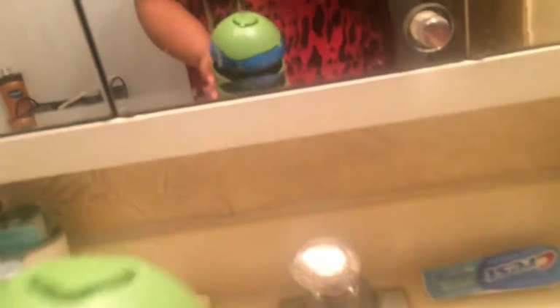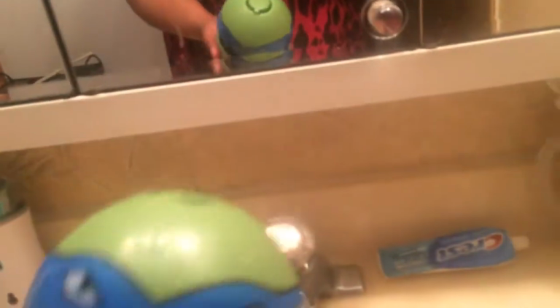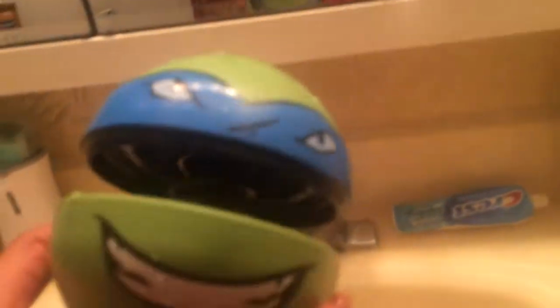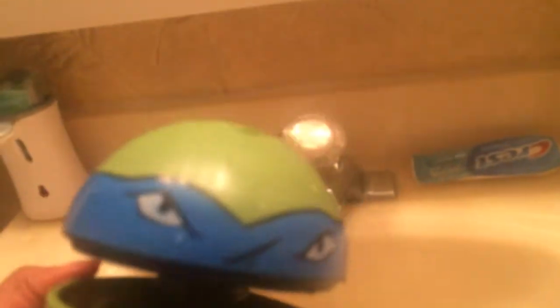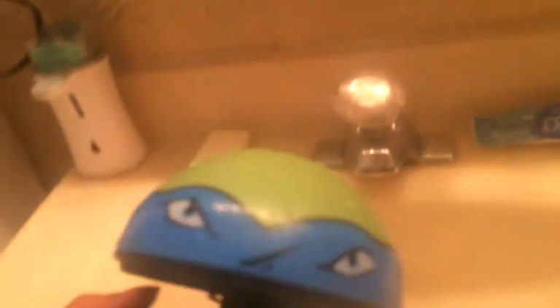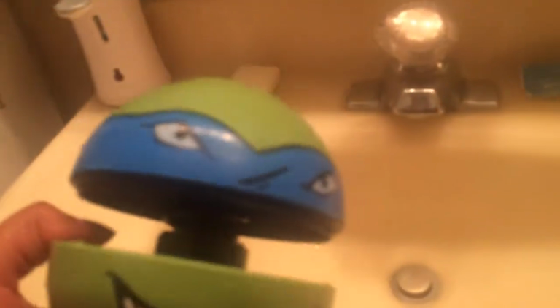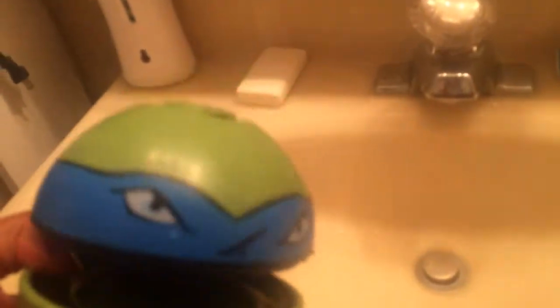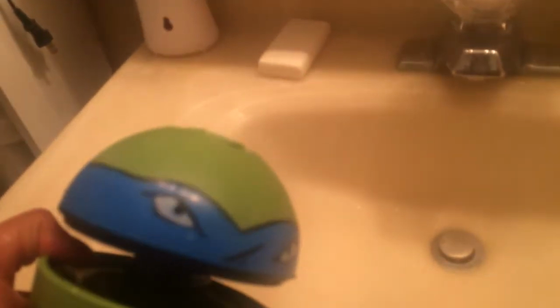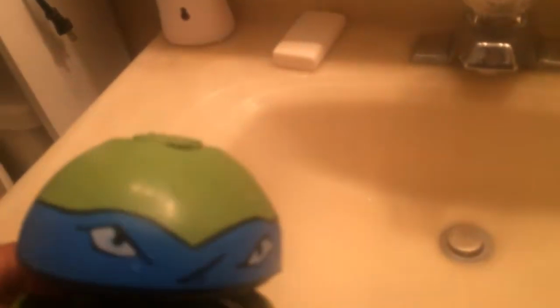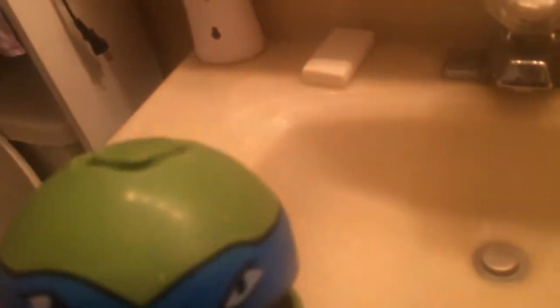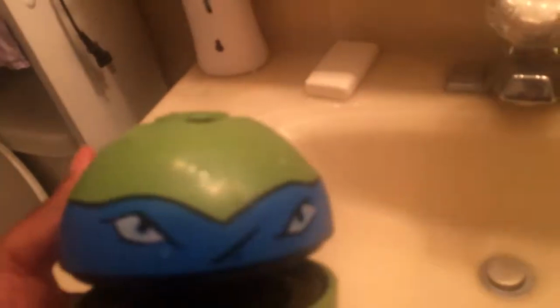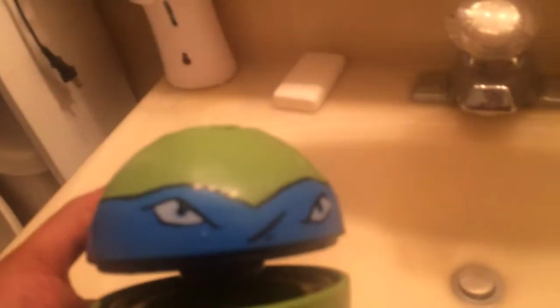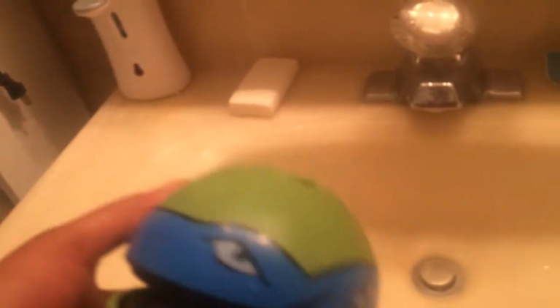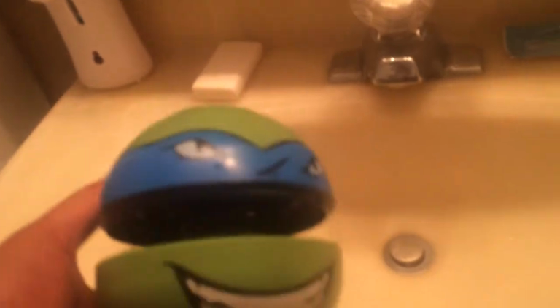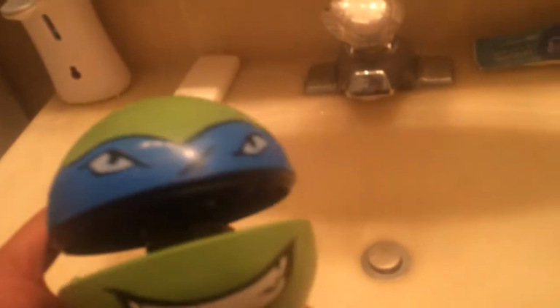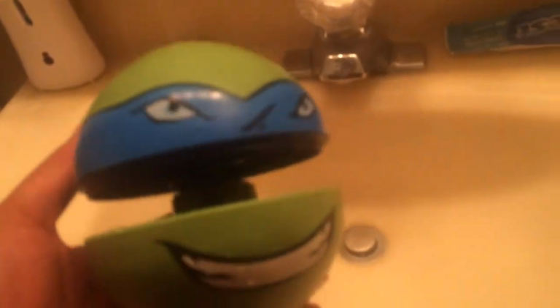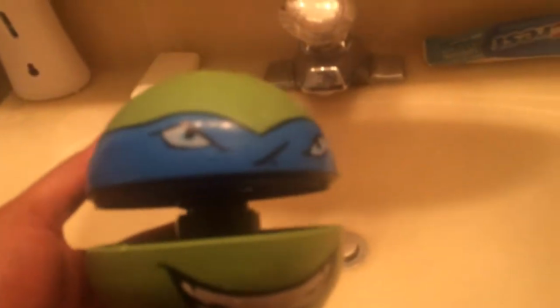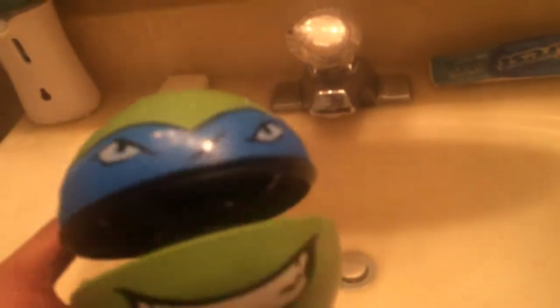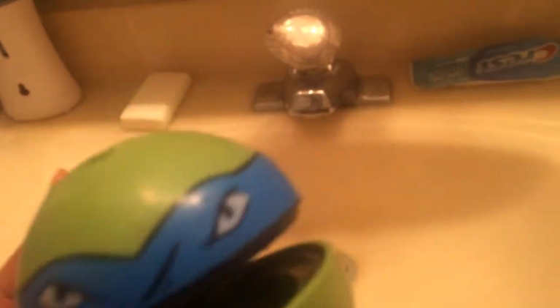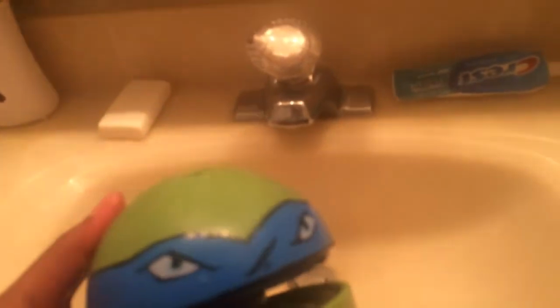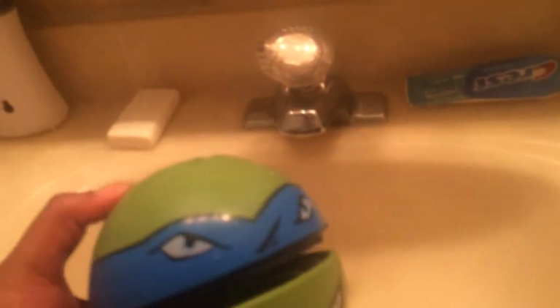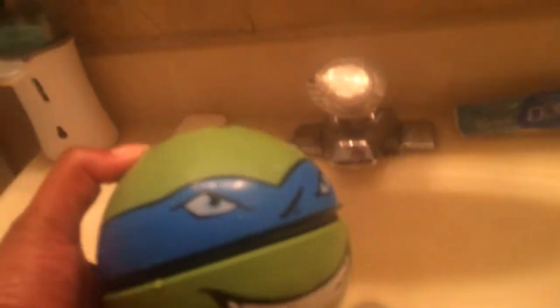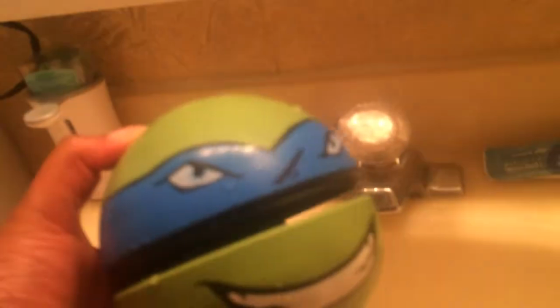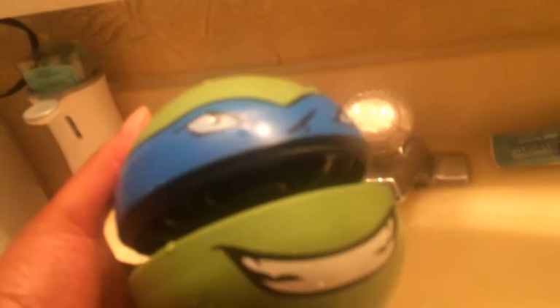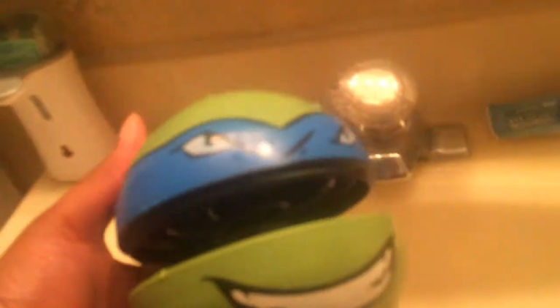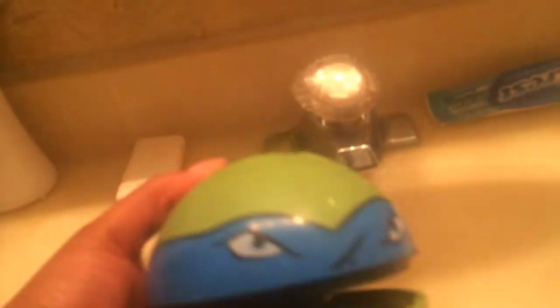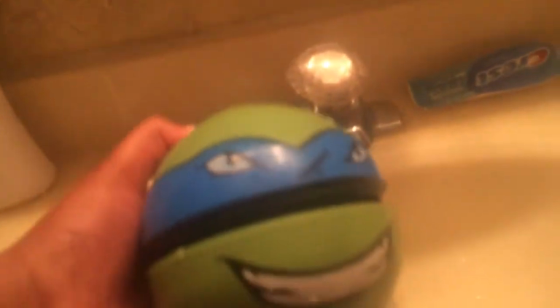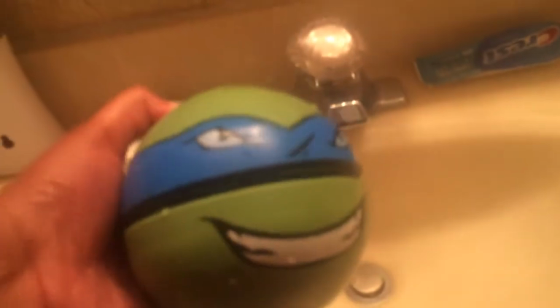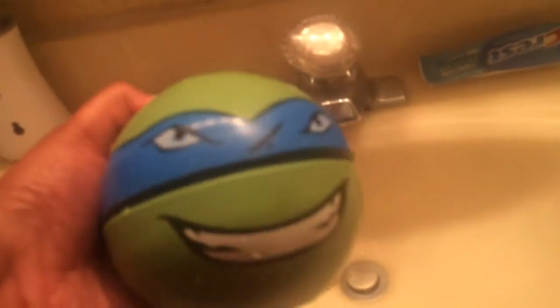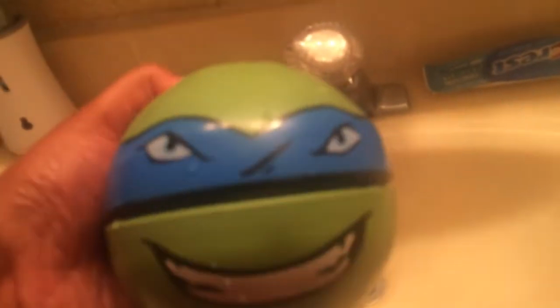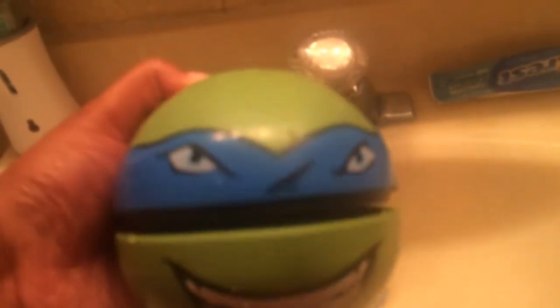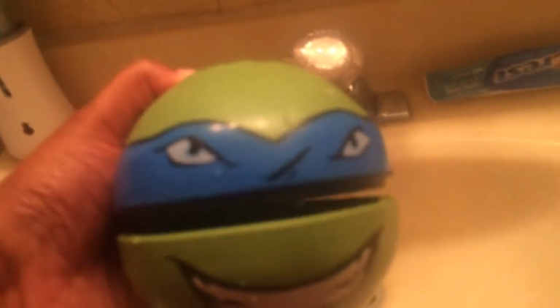That one actually stayed closed longer. I find the more pressure you put on it after it's full, the longer it stays closed, so you can play a couple of tosses. There's other times where I got it filled and it opened up immediately.